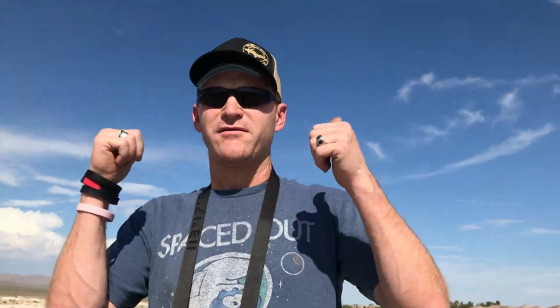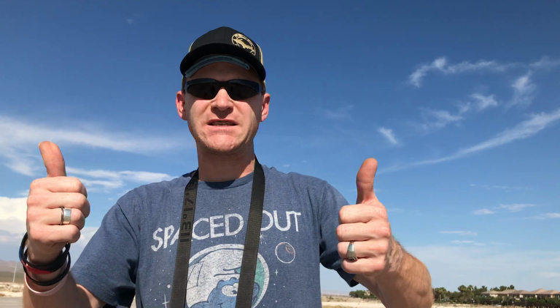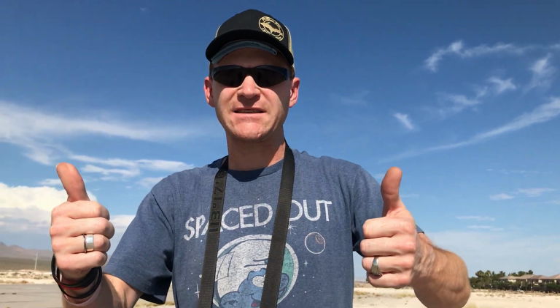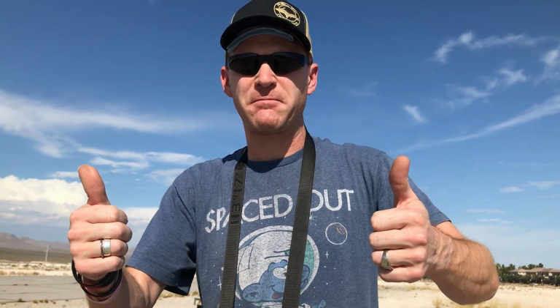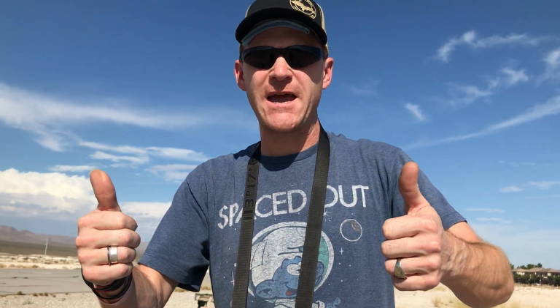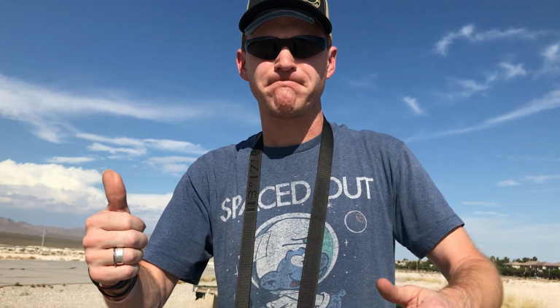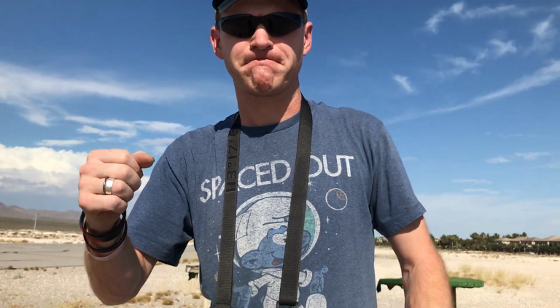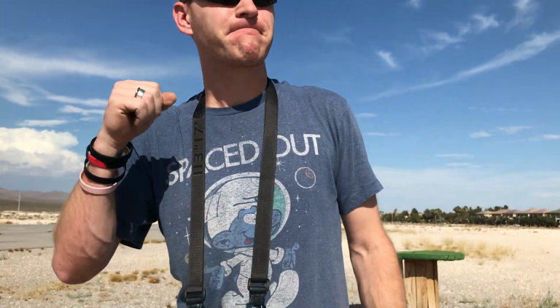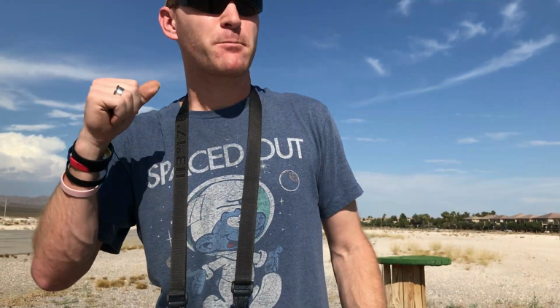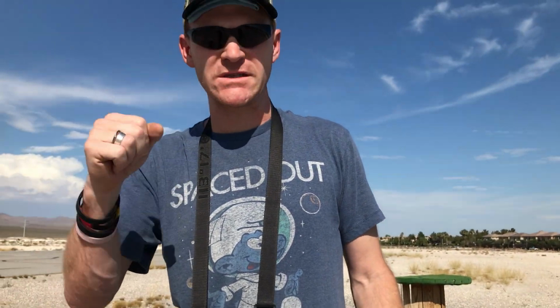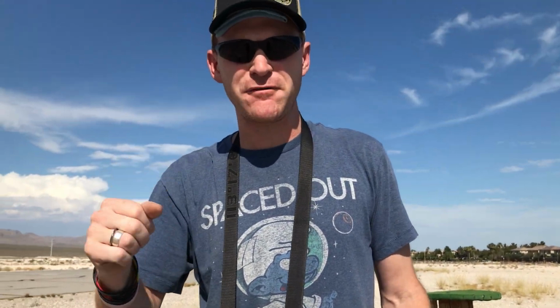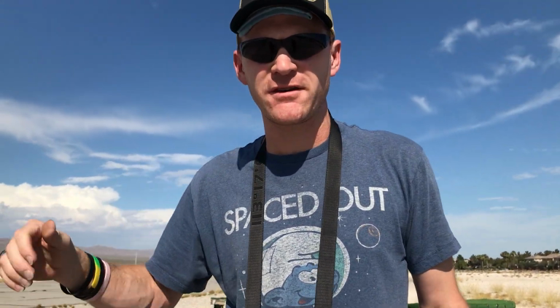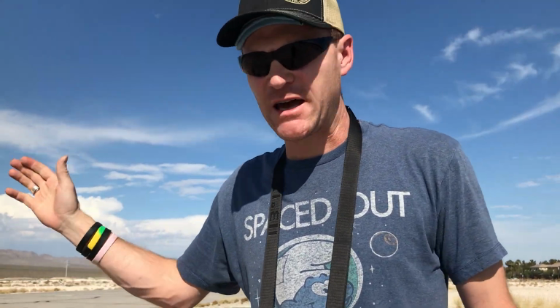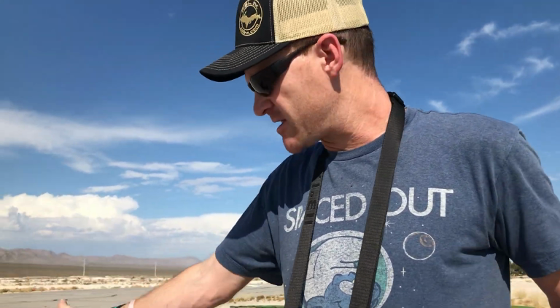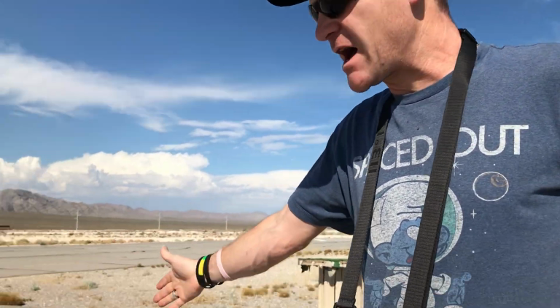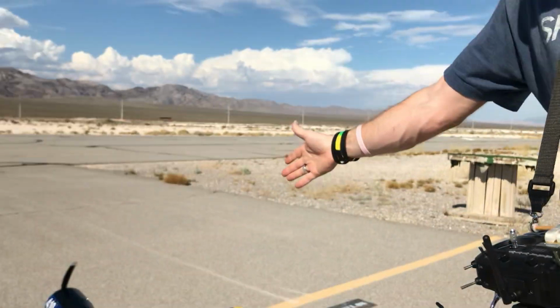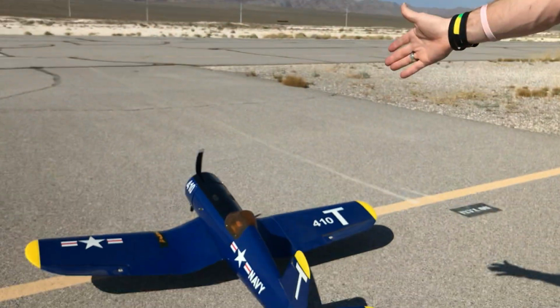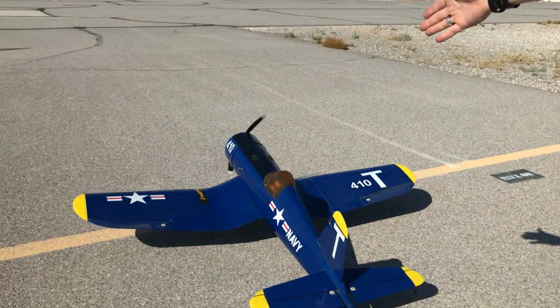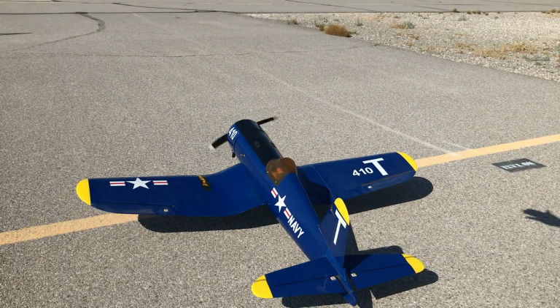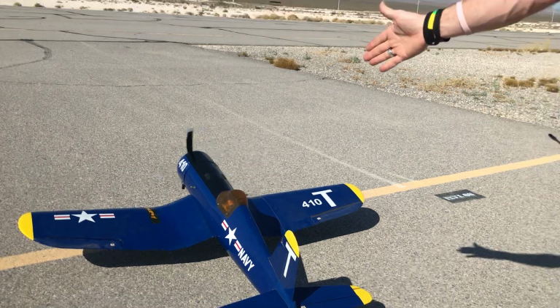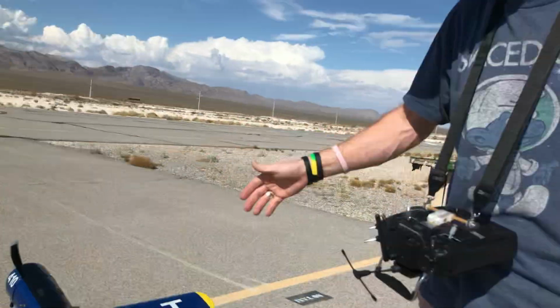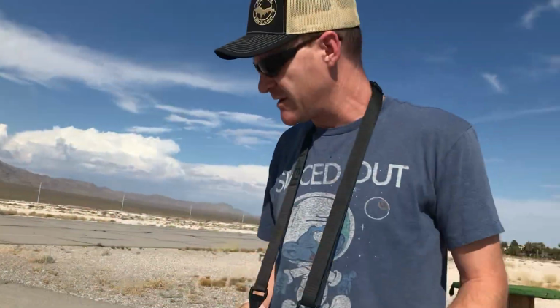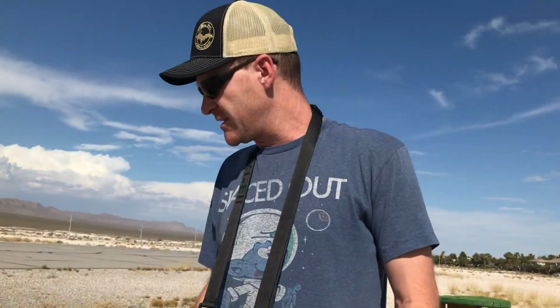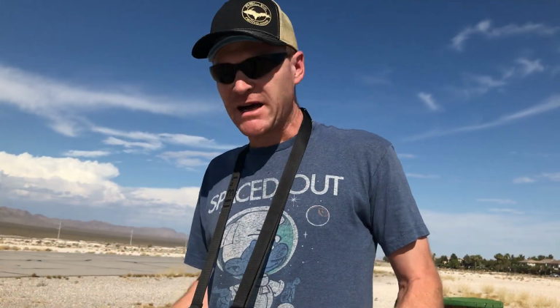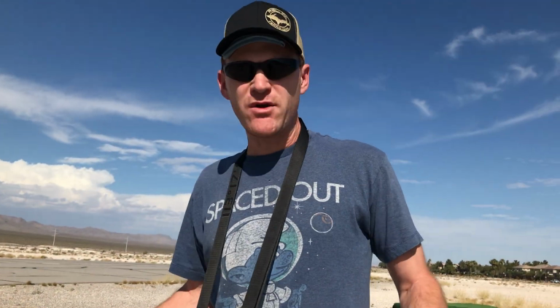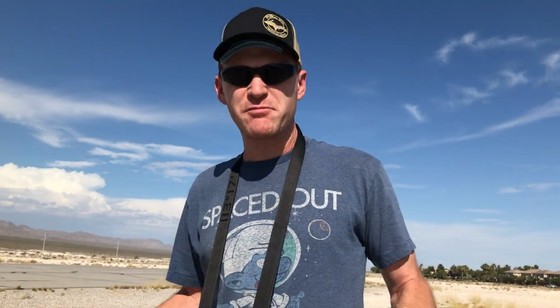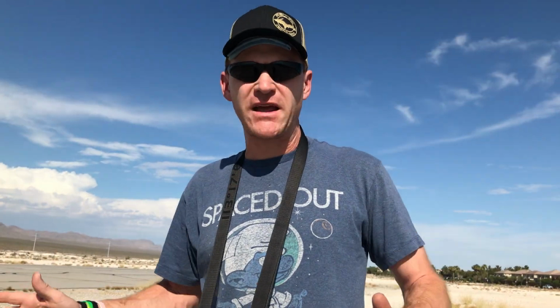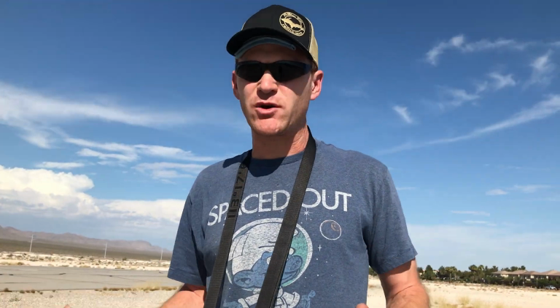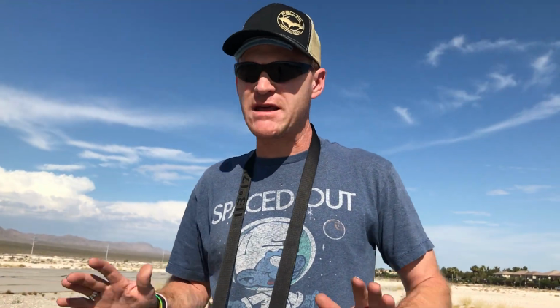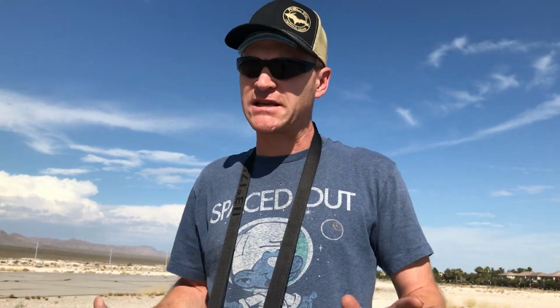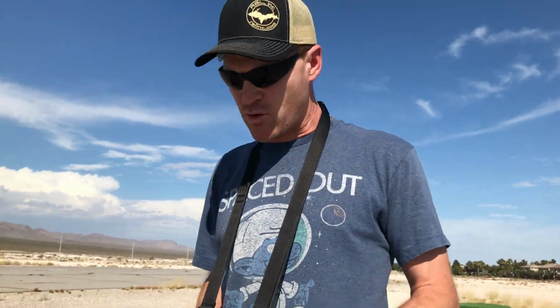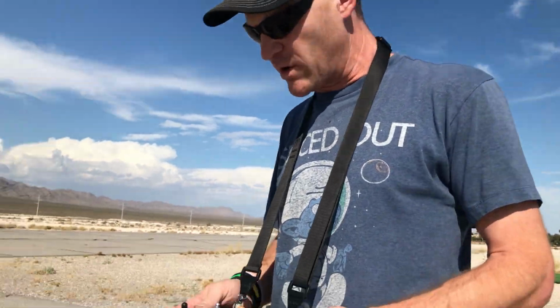First gas airplane. It was a gift — it had a broken wing. I fixed it, got it running, put a flight controller in it, but it doesn't work well.